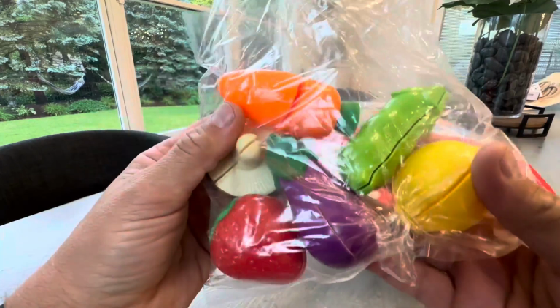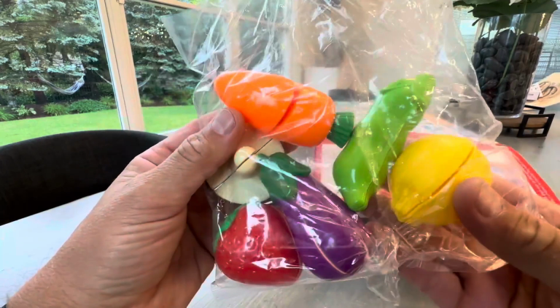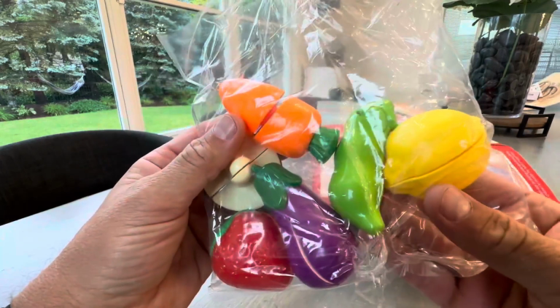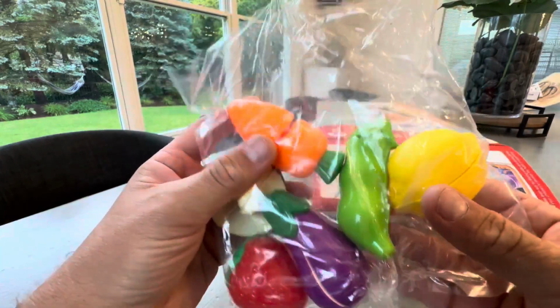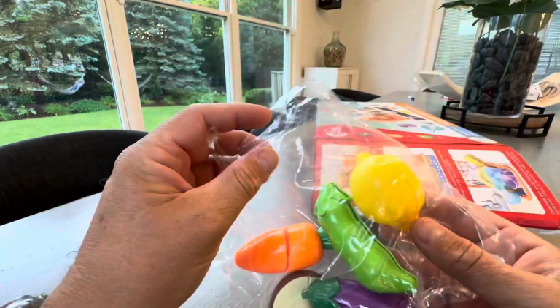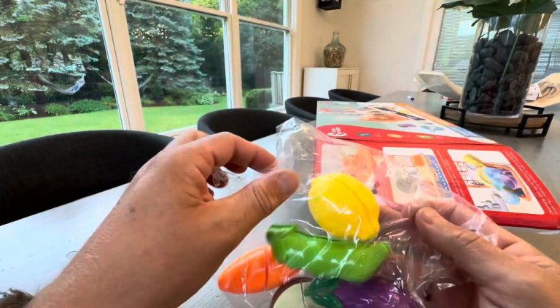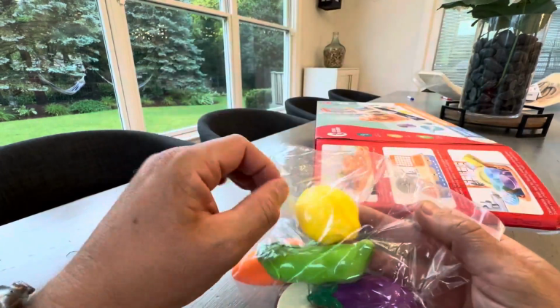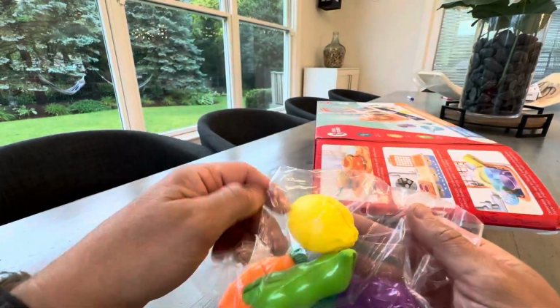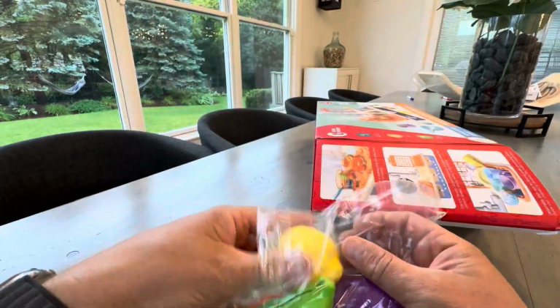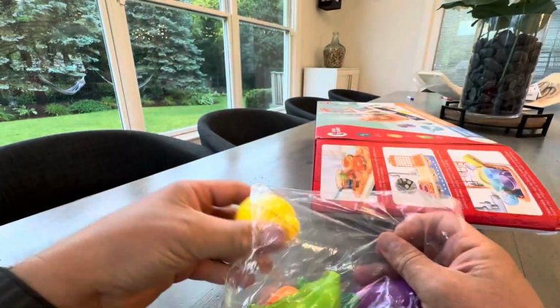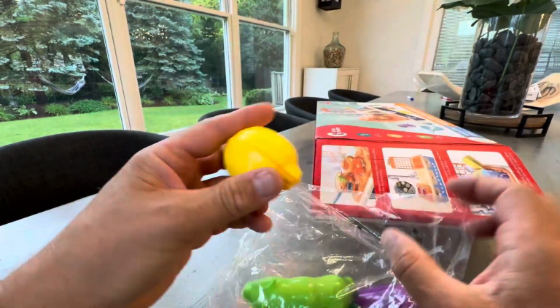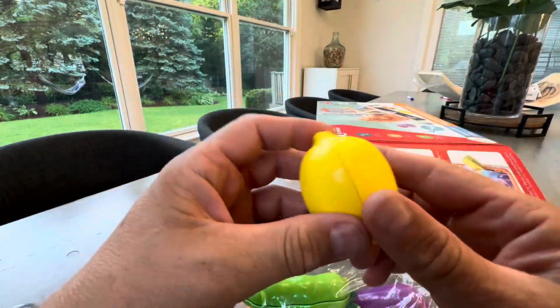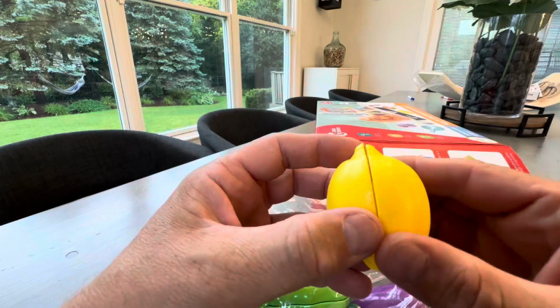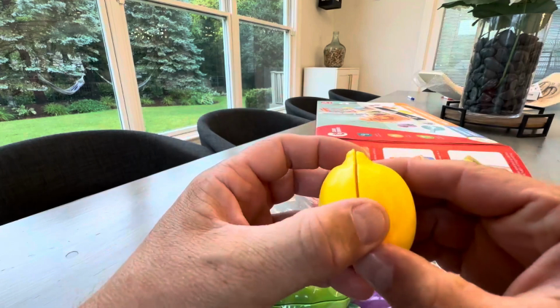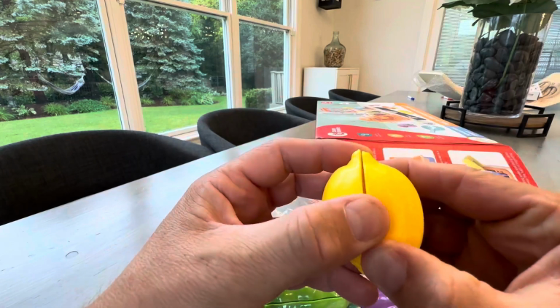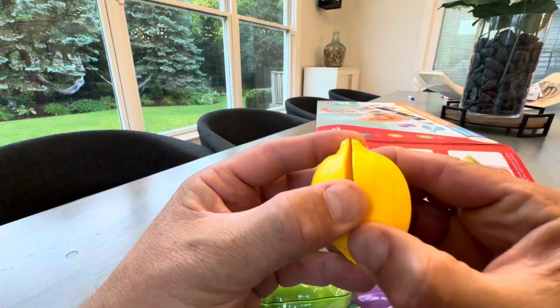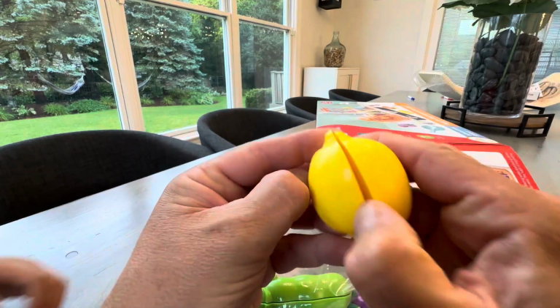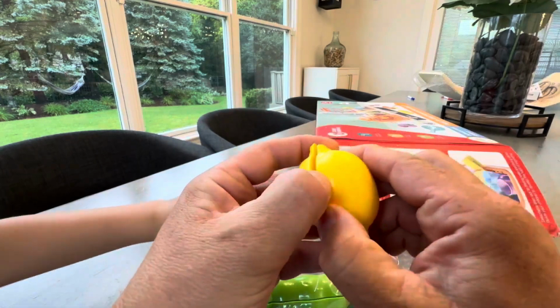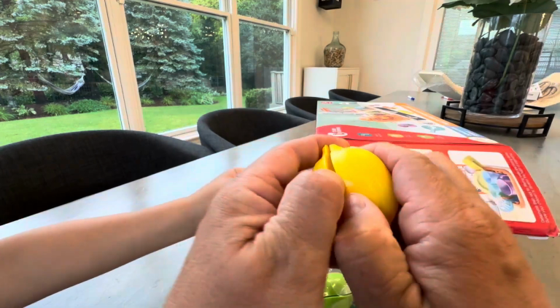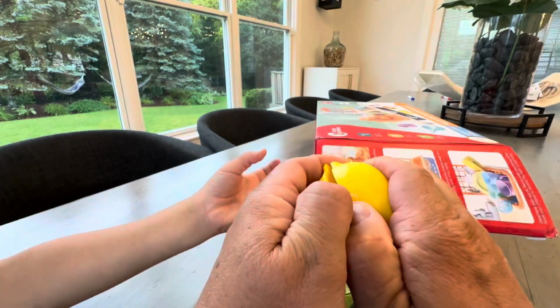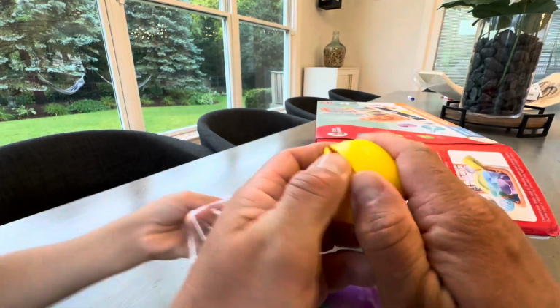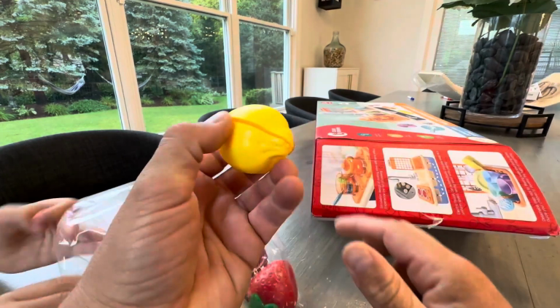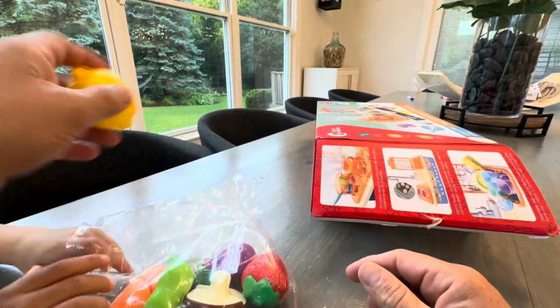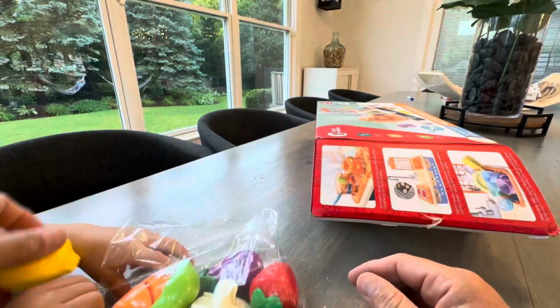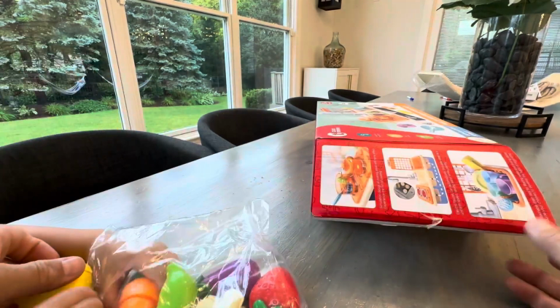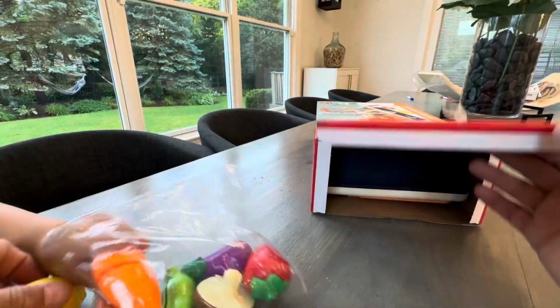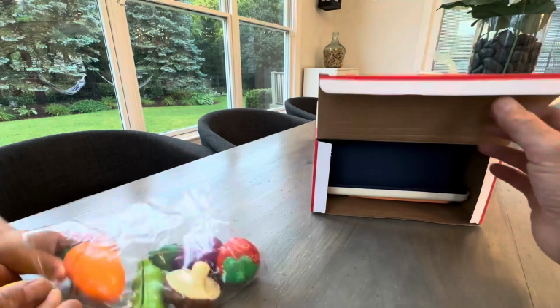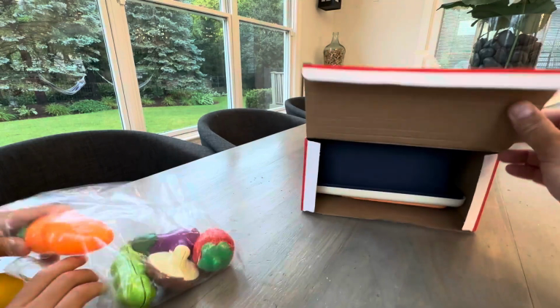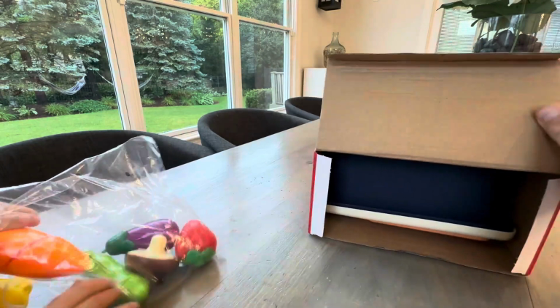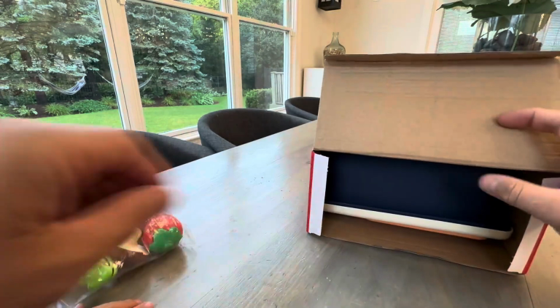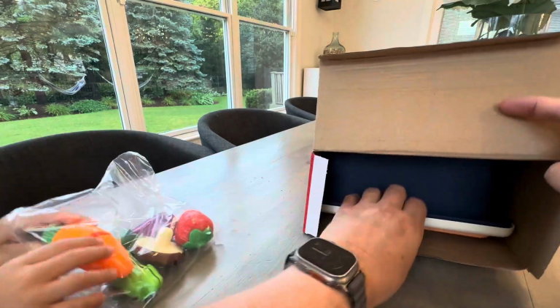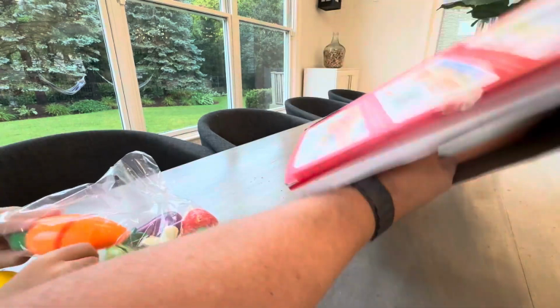Here are the vegetables. One of the cool things about these vegetables is you can slice and dice them with a knife. You love cutting the vegetables, right, Blake? Yes. So it comes with a bunch of vegetables.